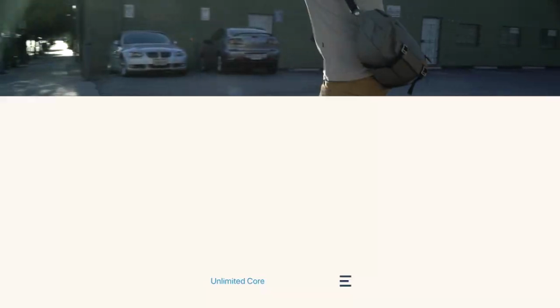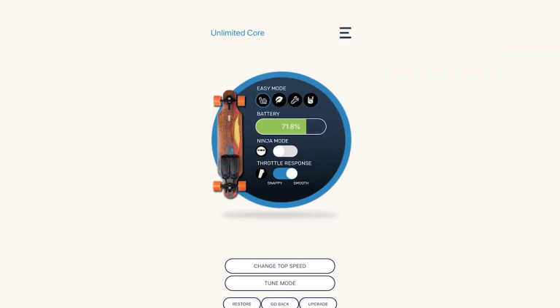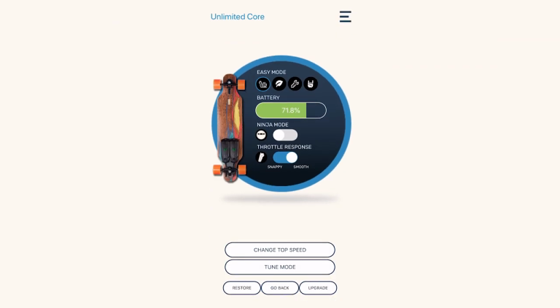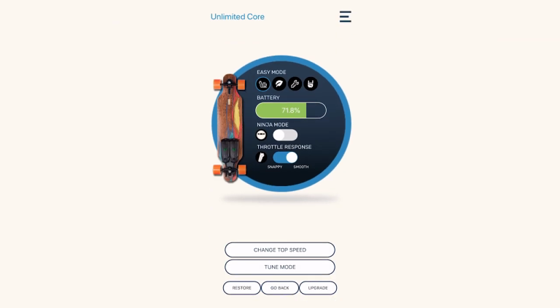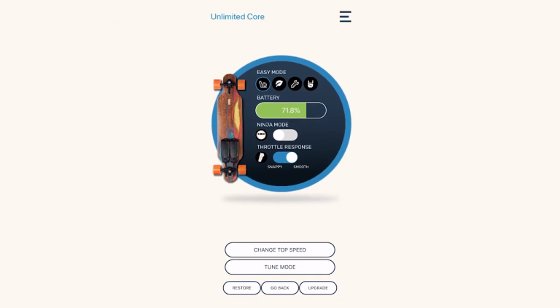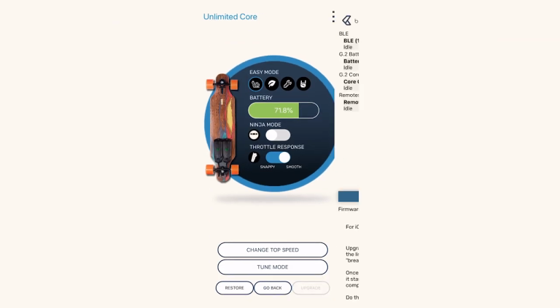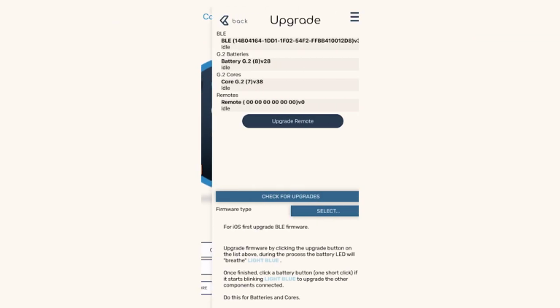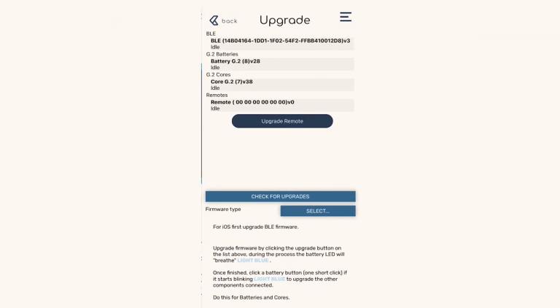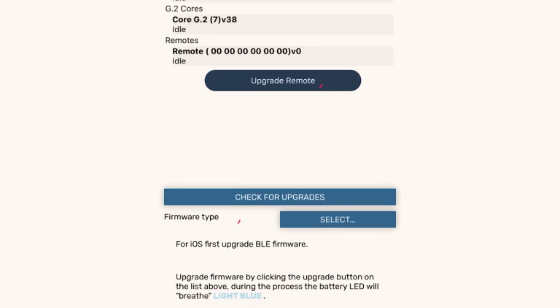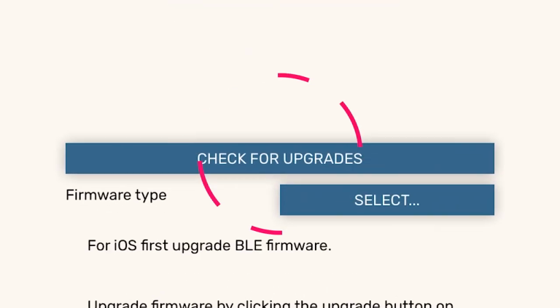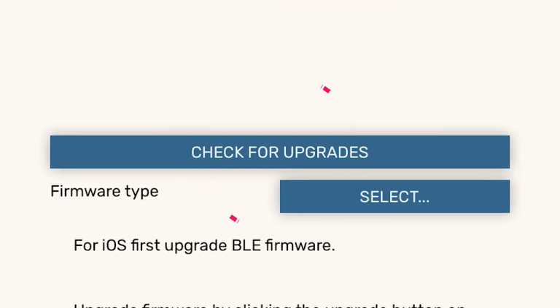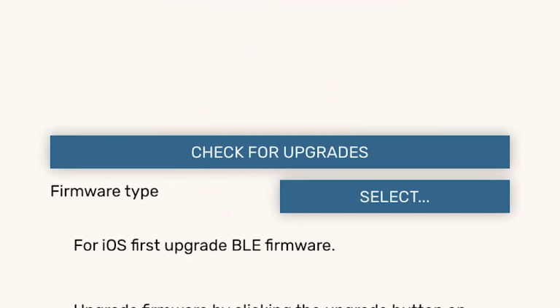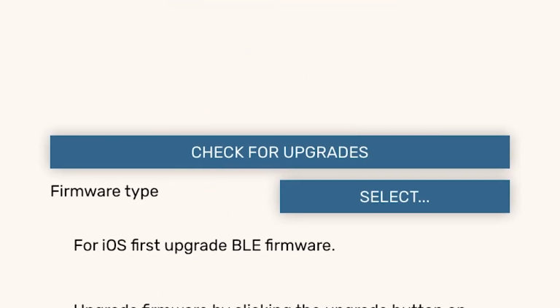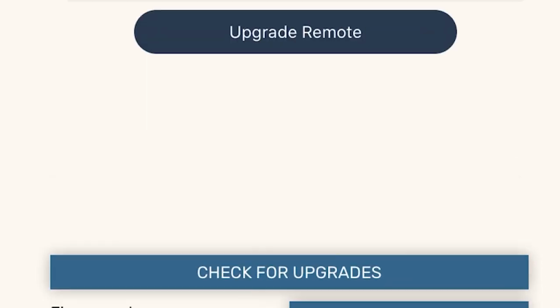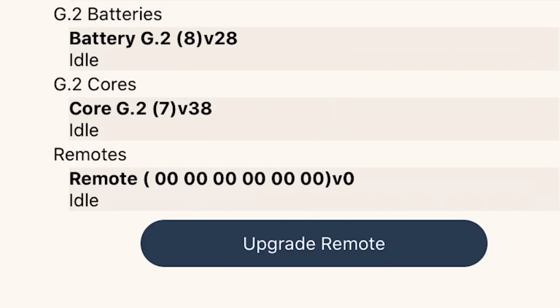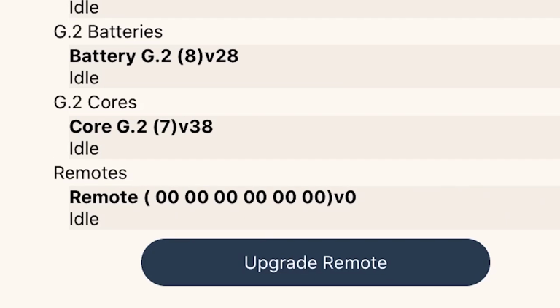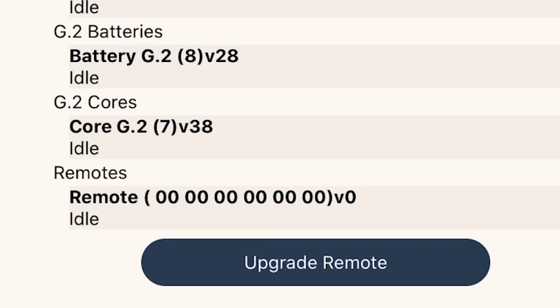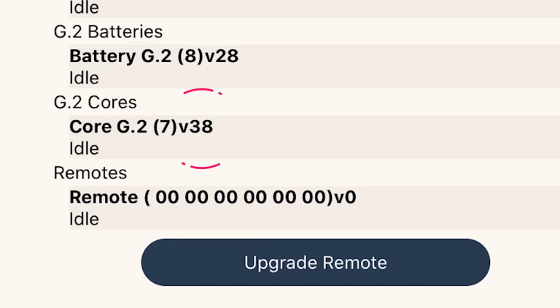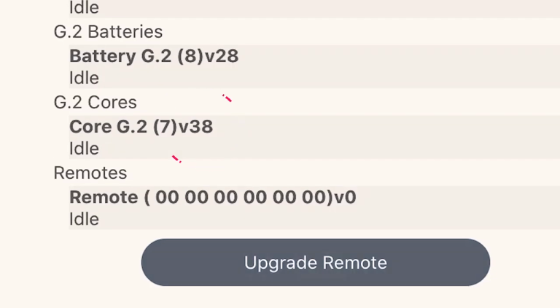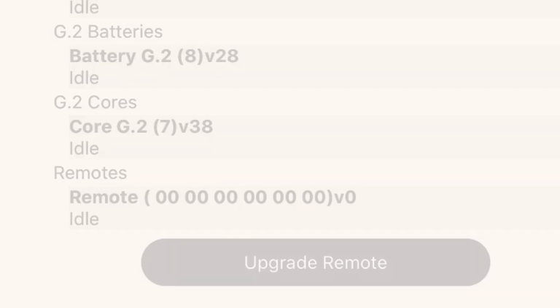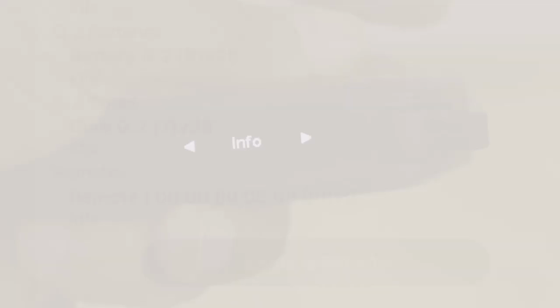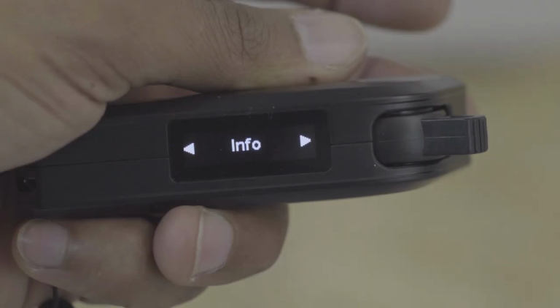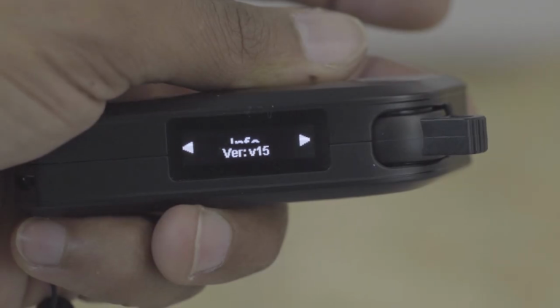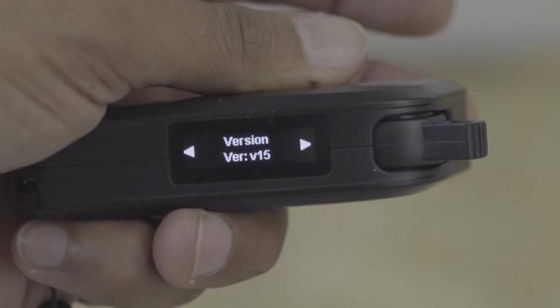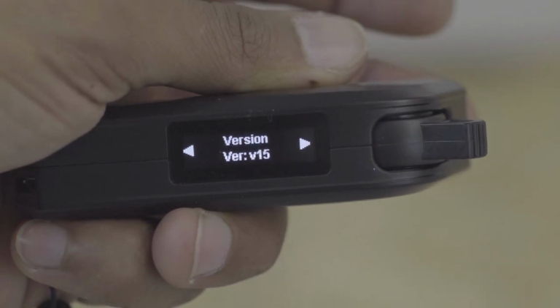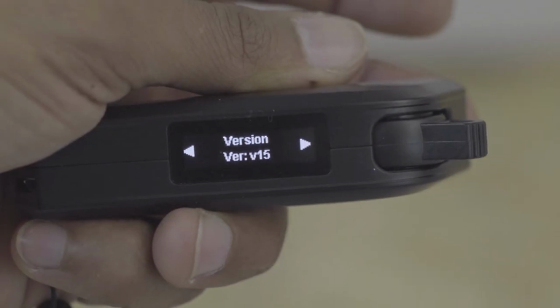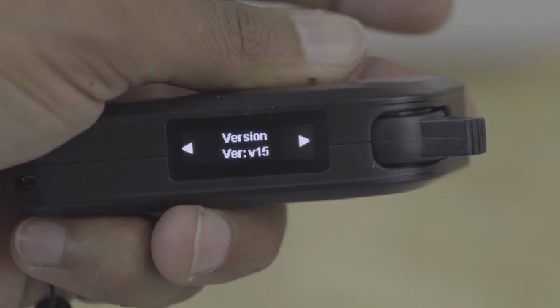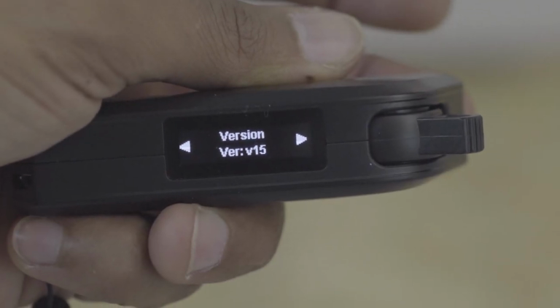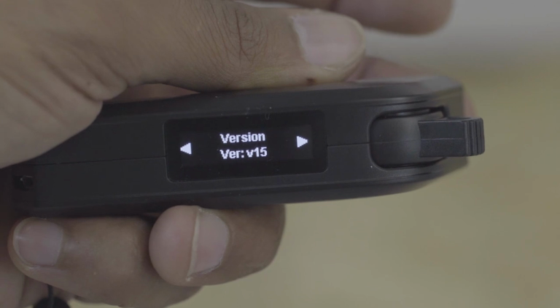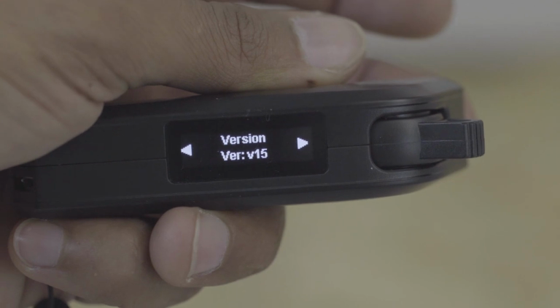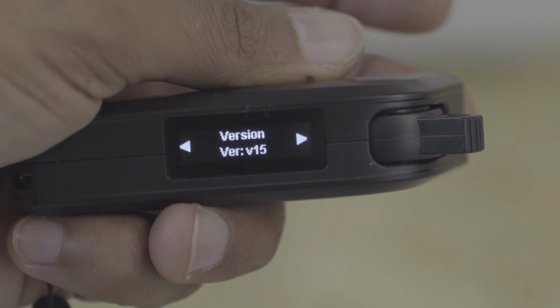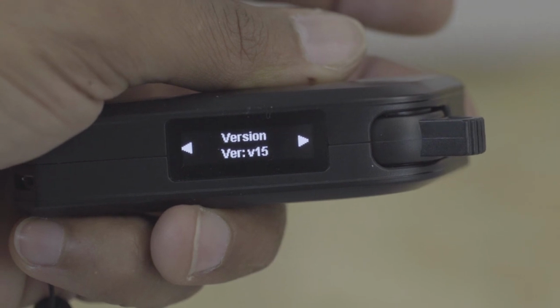Open the Ride Unlimited app, select your board, and check for upgrades. Unlimited mode is available in core firmware V38 and remote firmware V15 or later. If you haven't already installed these upgrades, please do so now.